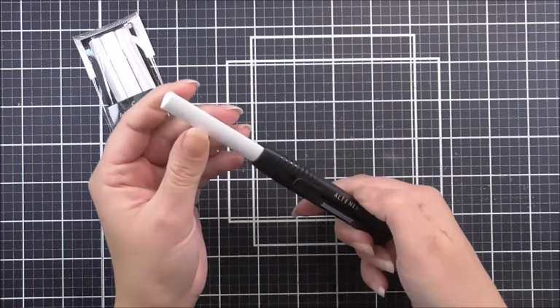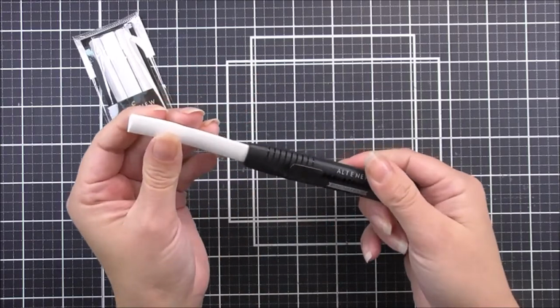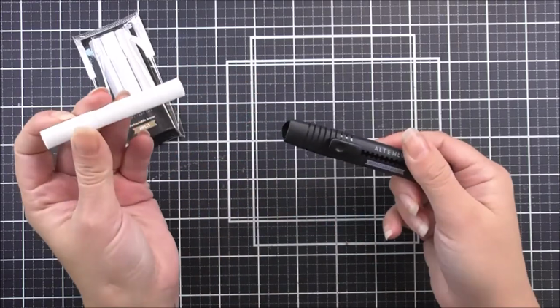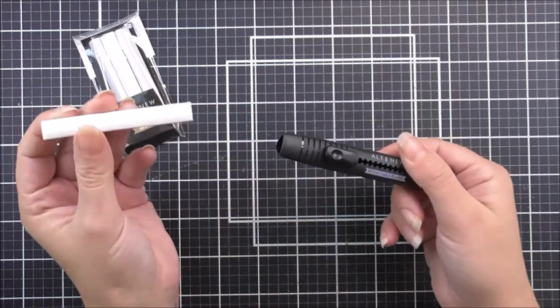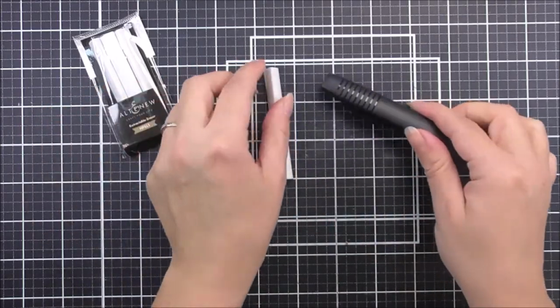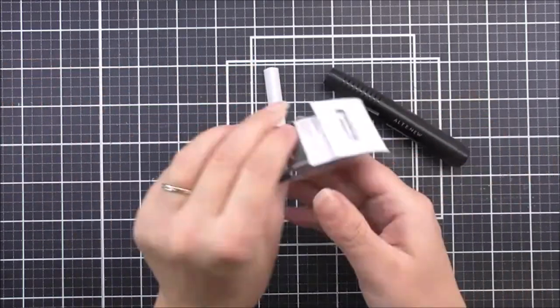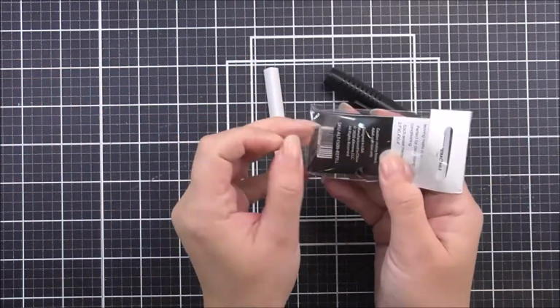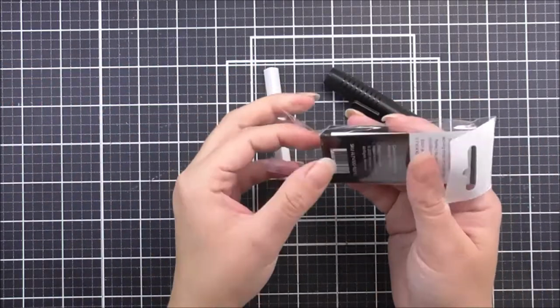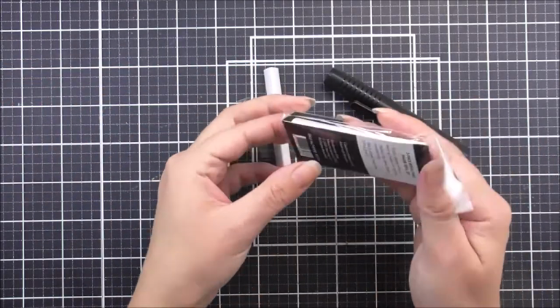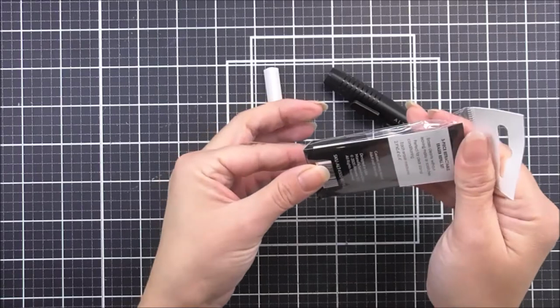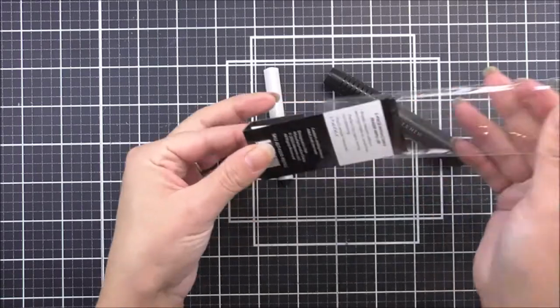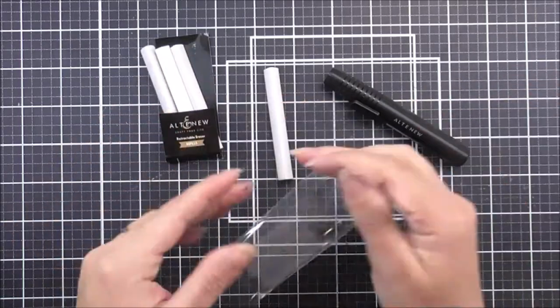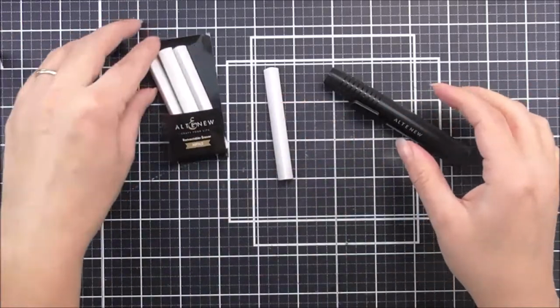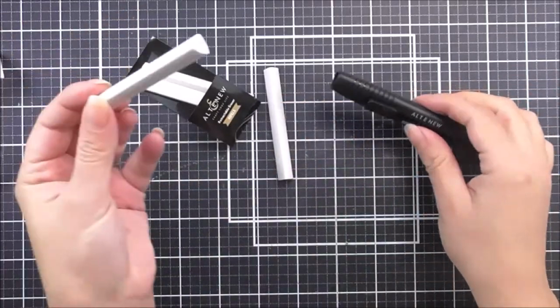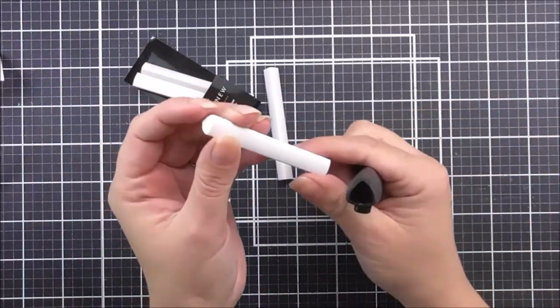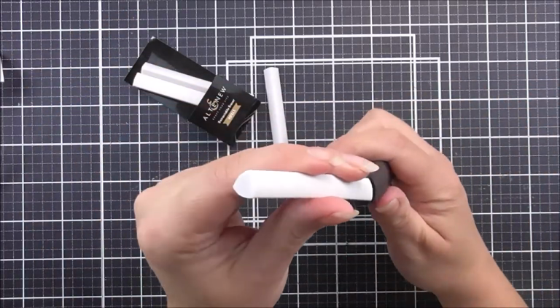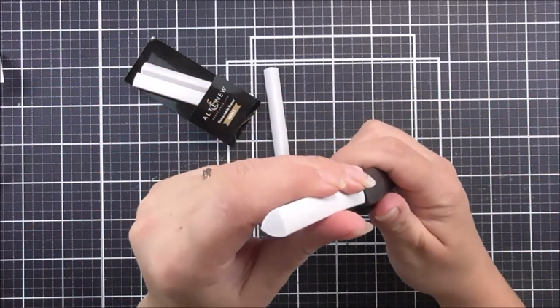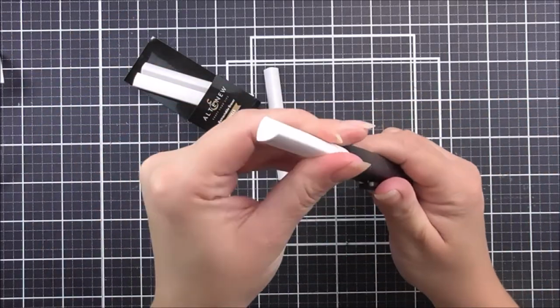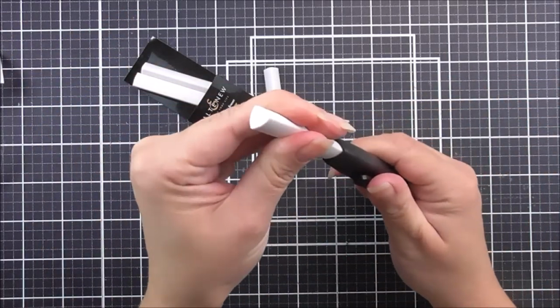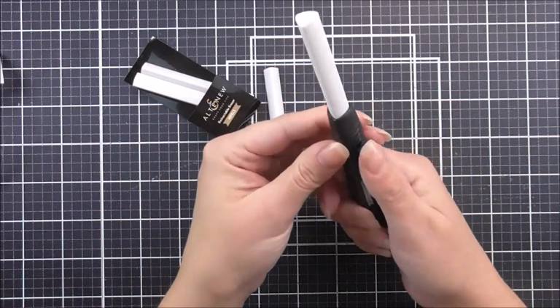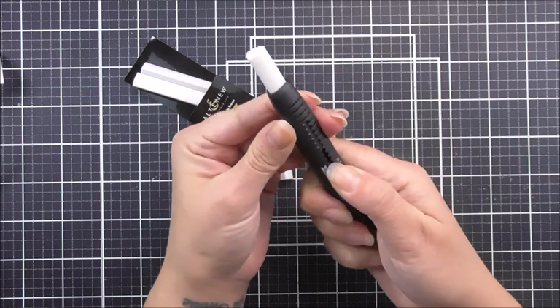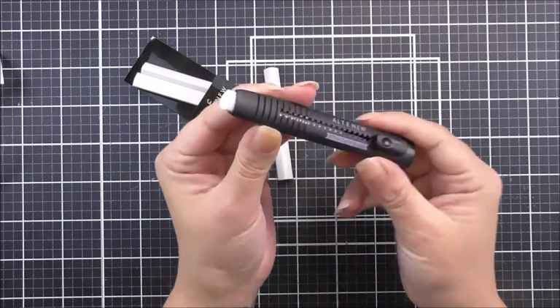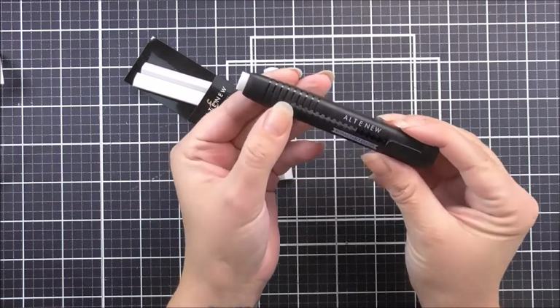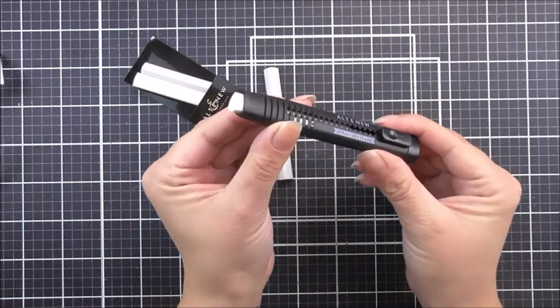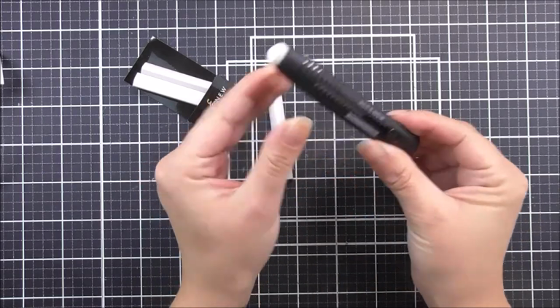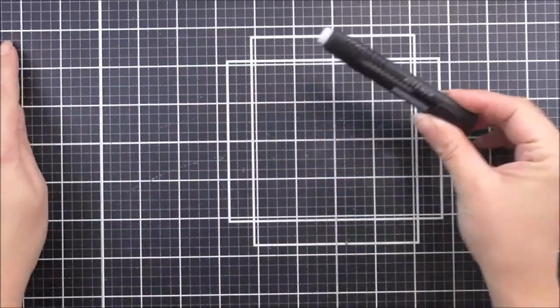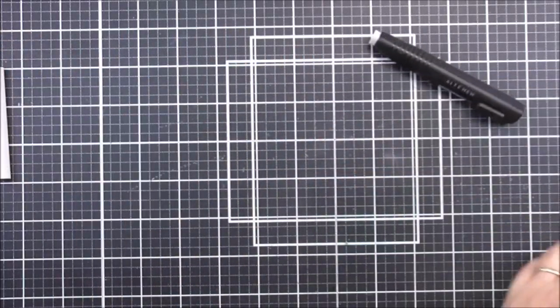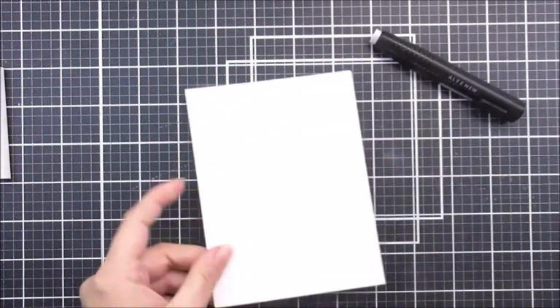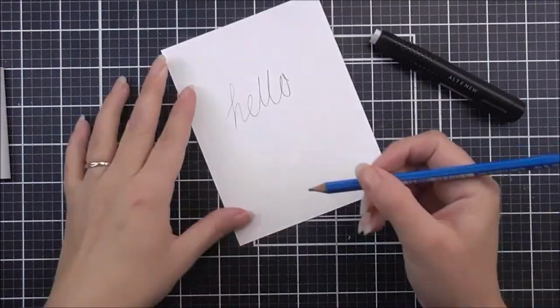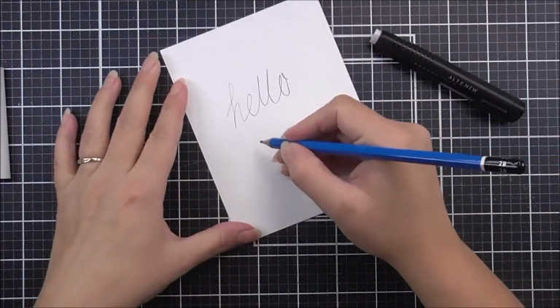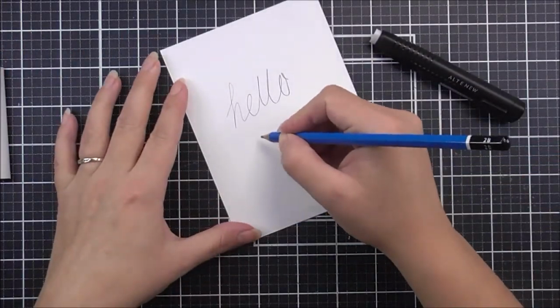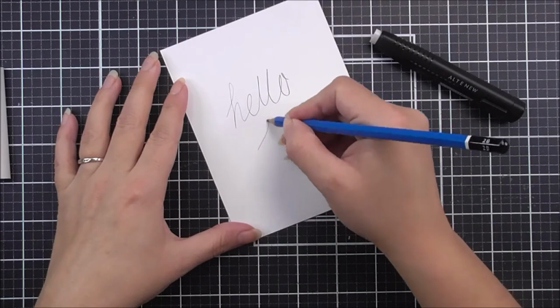It will cleanly erase pencil marks without tearing or leaving residue on any of your projects. Simply click the plastic tab on the side of the casing to advance or retract the eraser. This could also be used to condition your new photopolymer stamps.